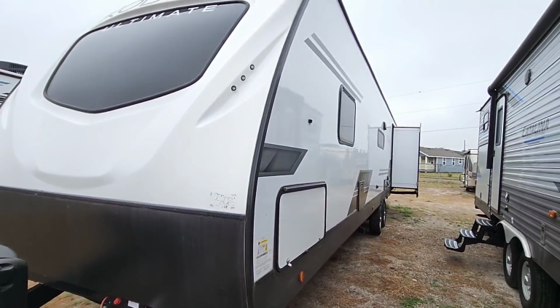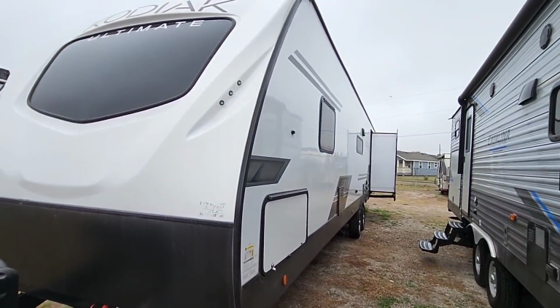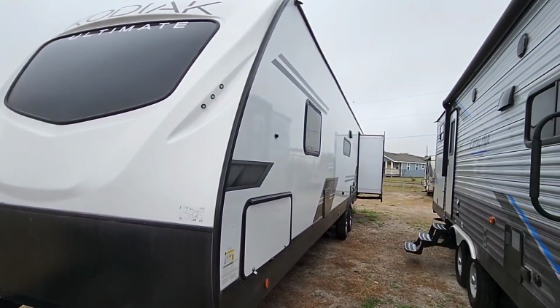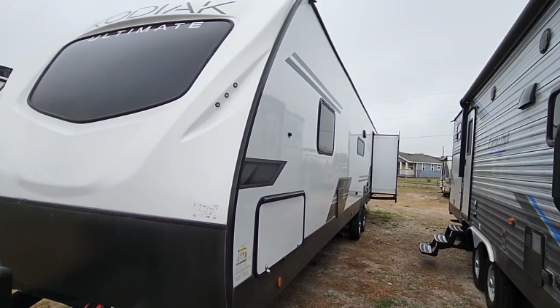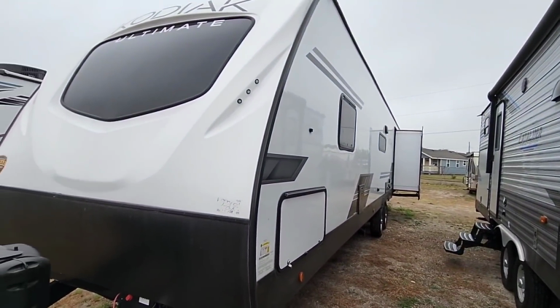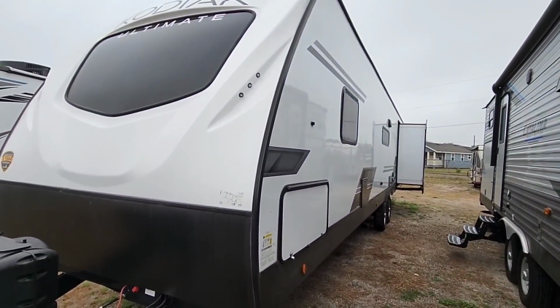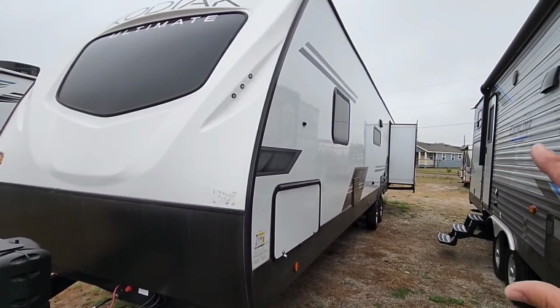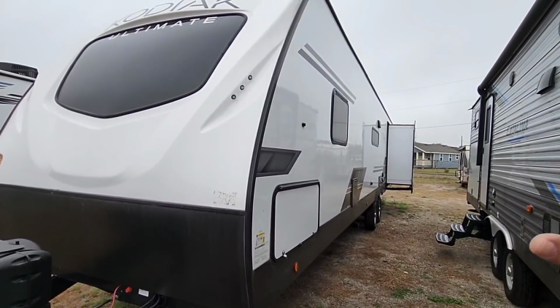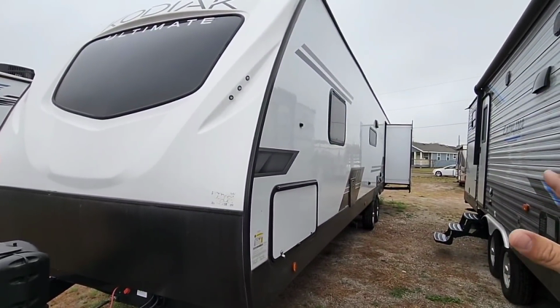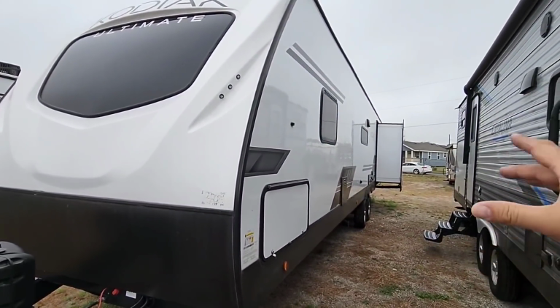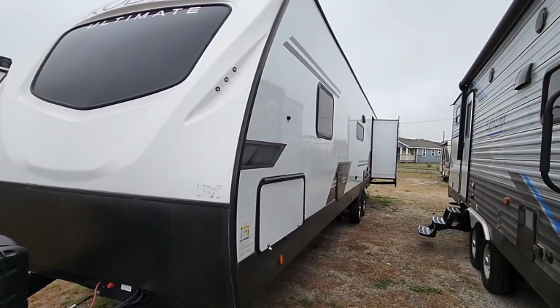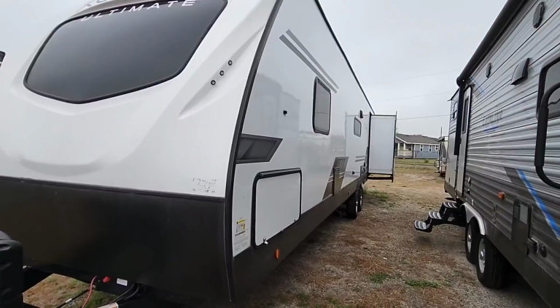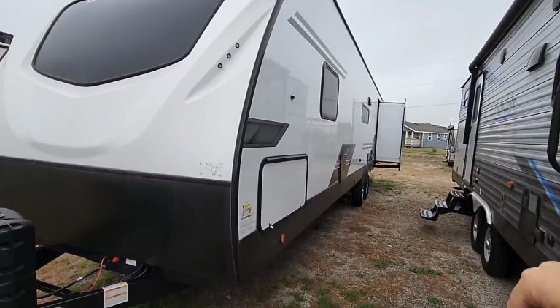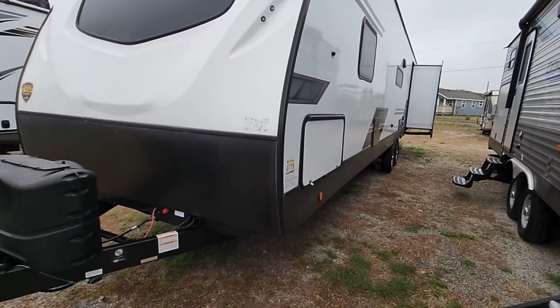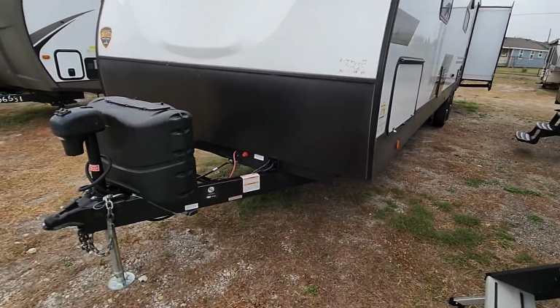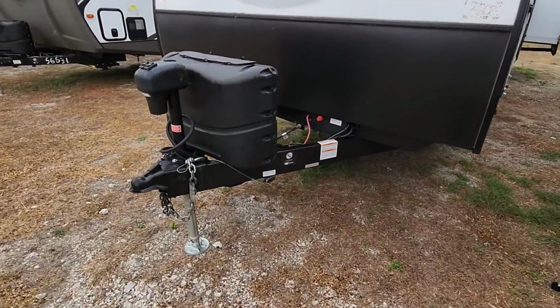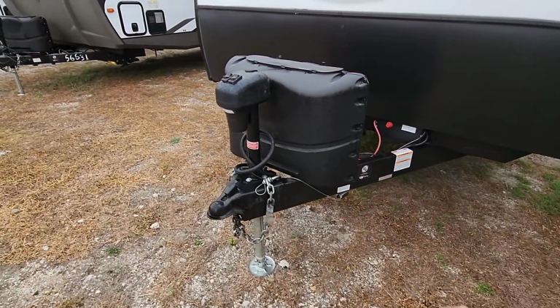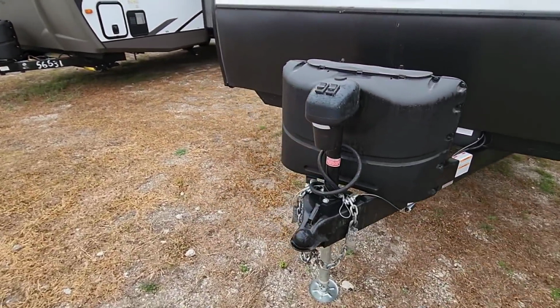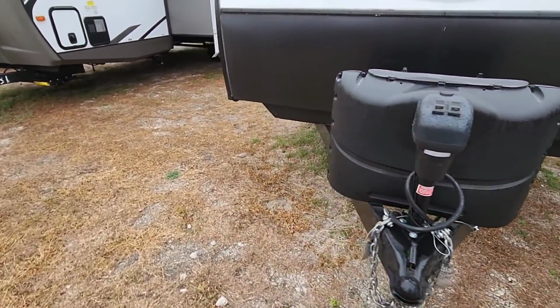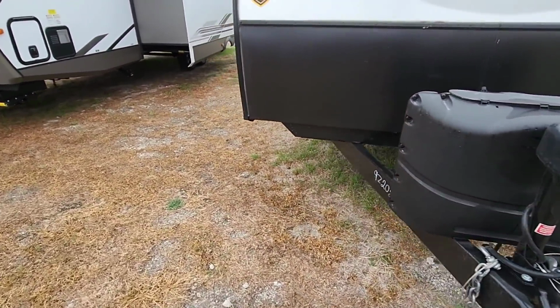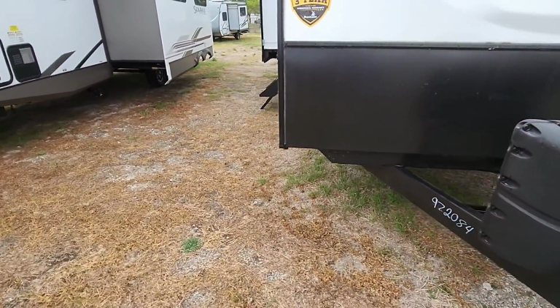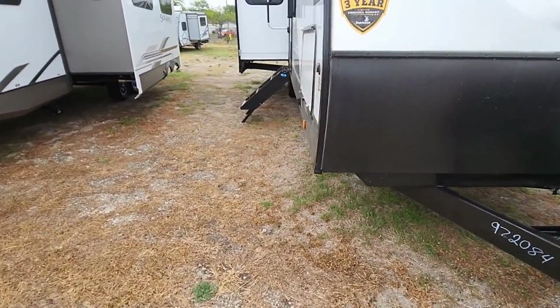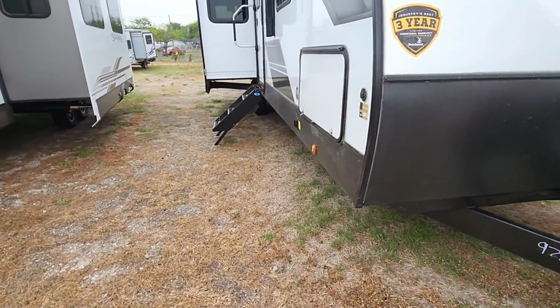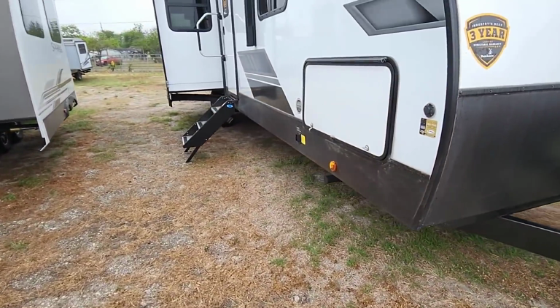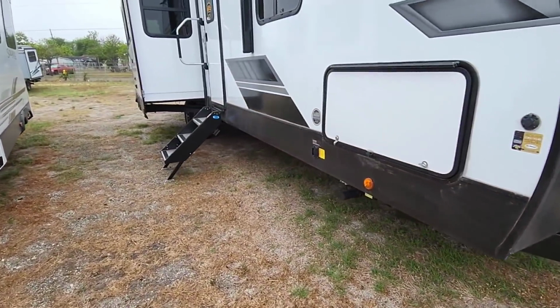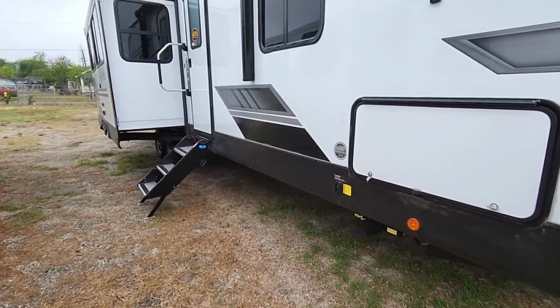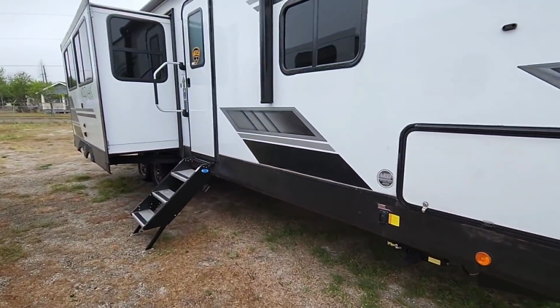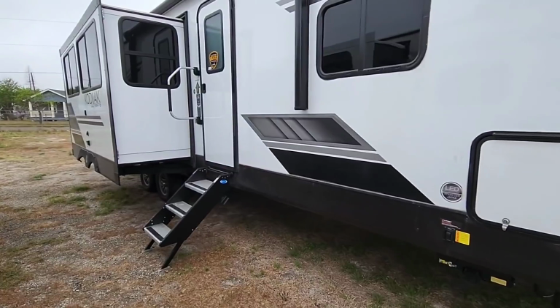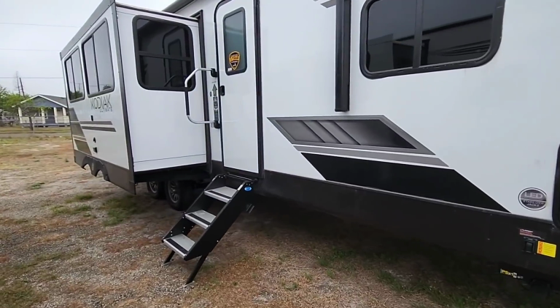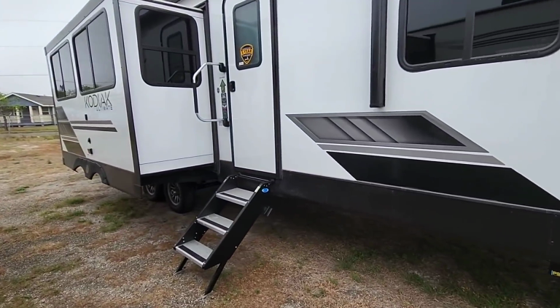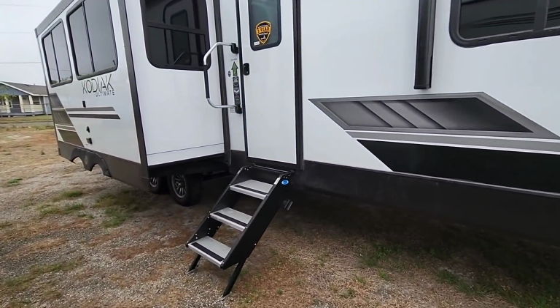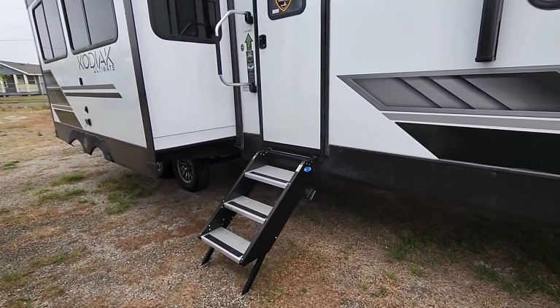From the outside, you can tell this unit has a kind of unique look to it because it has one slide and it's at the very, very back. Let's hop inside this really cool, very different Kodiak Ultimate and see what it's all about.